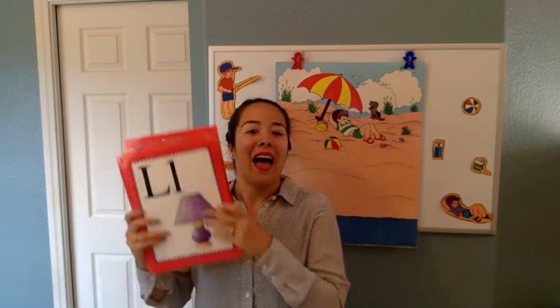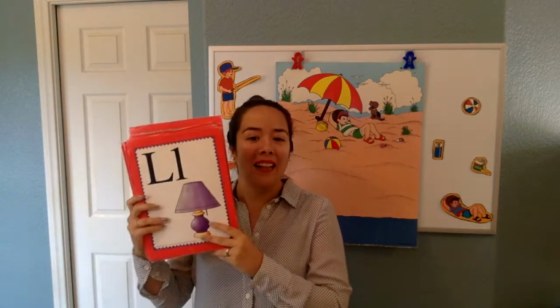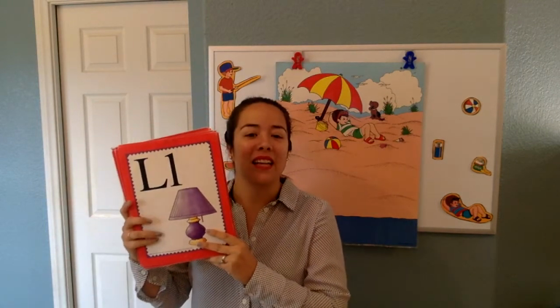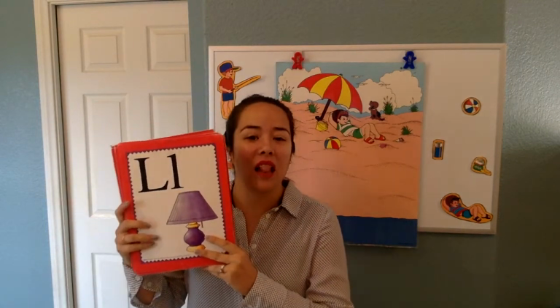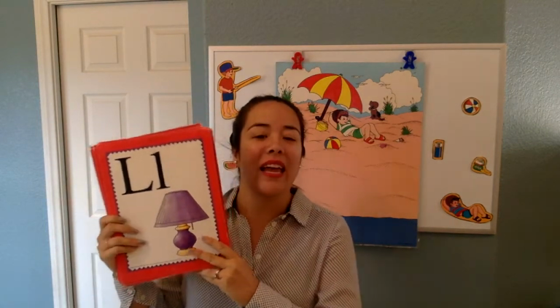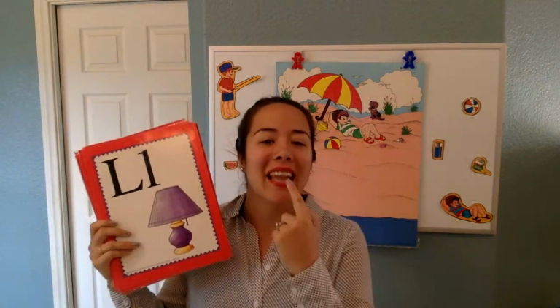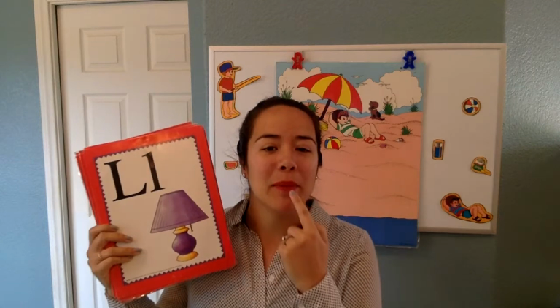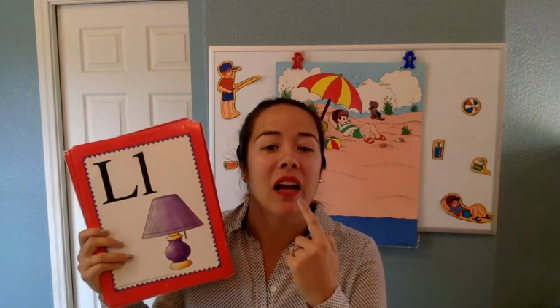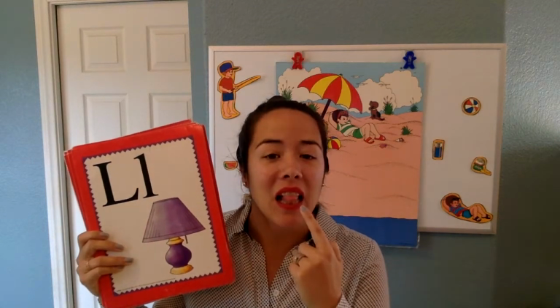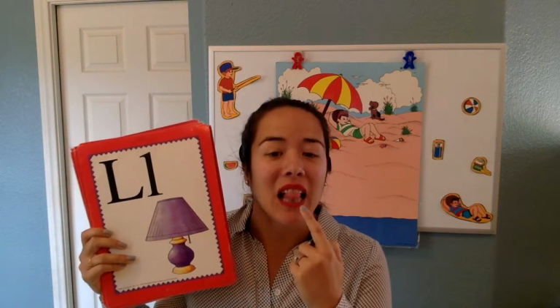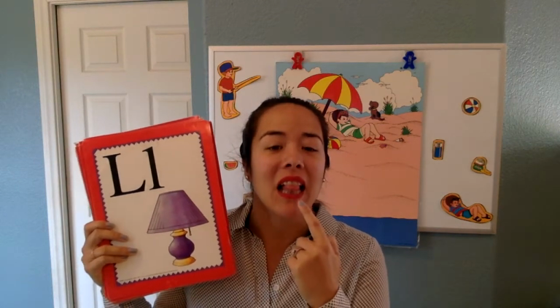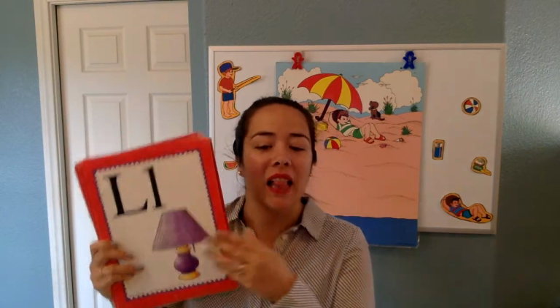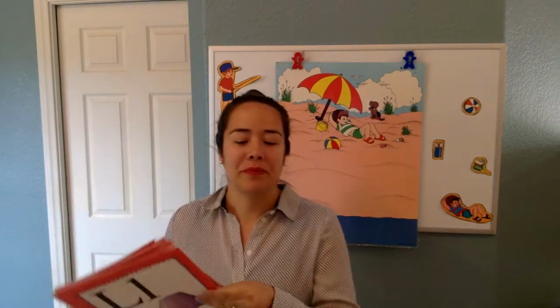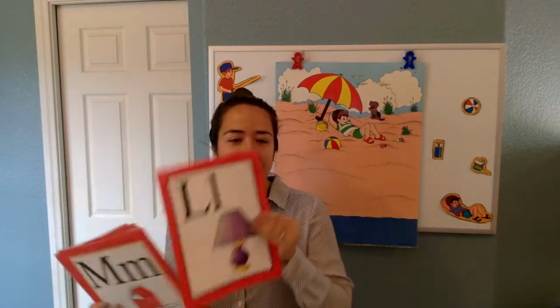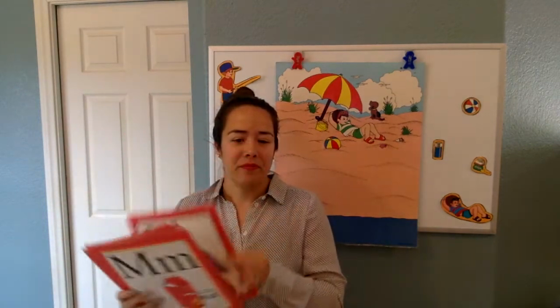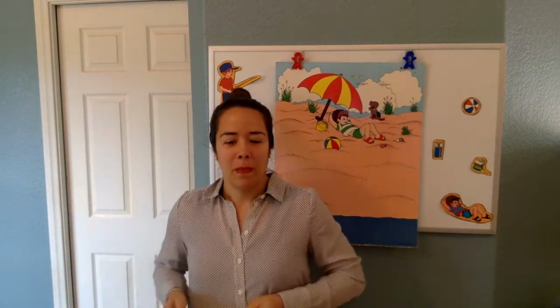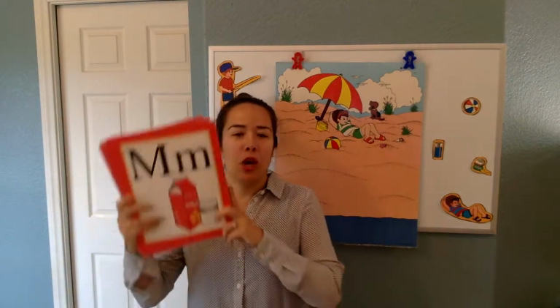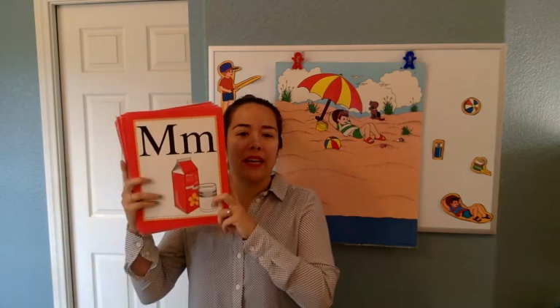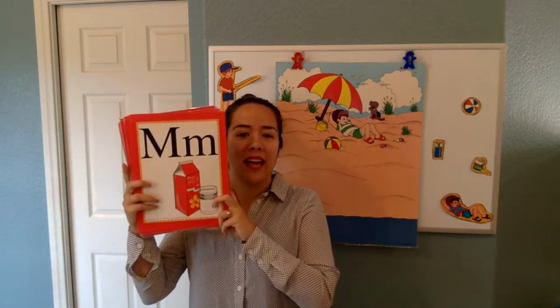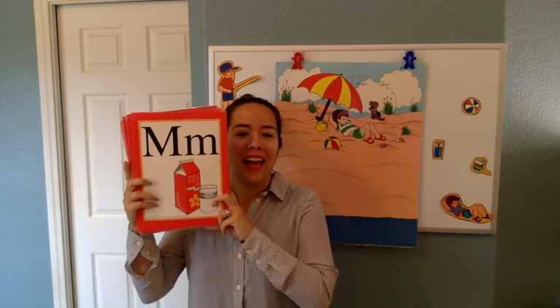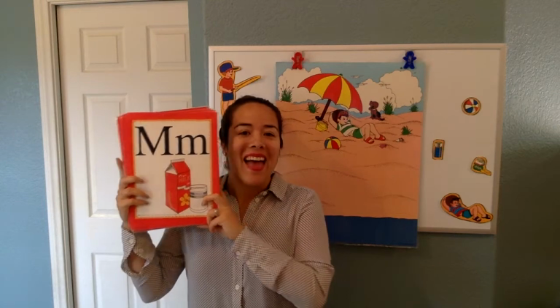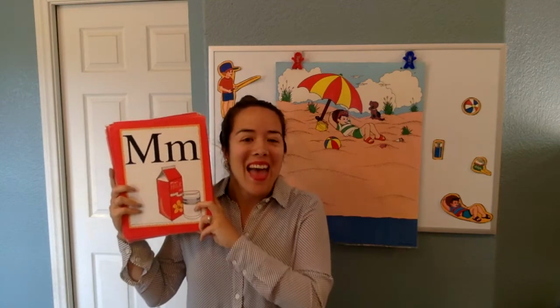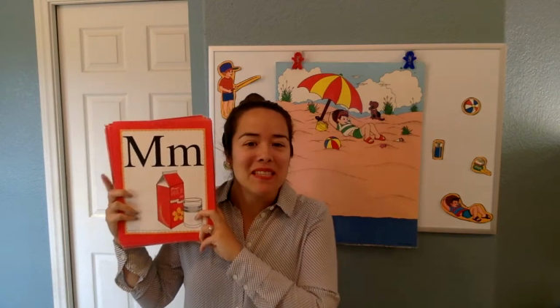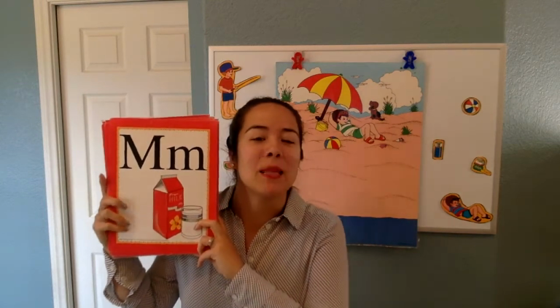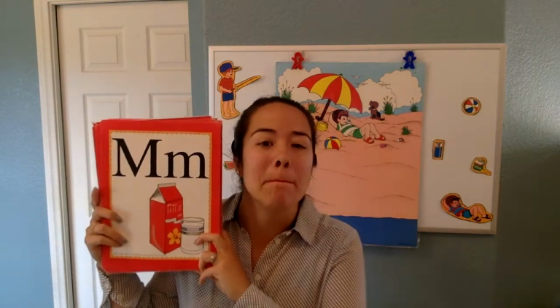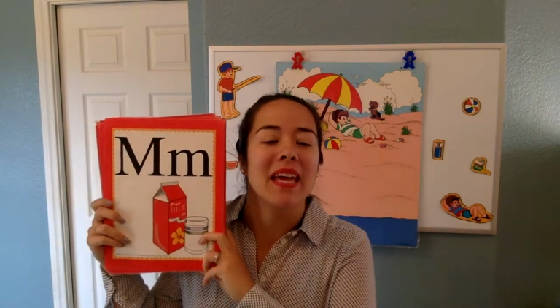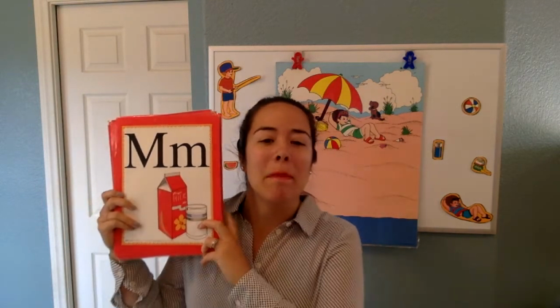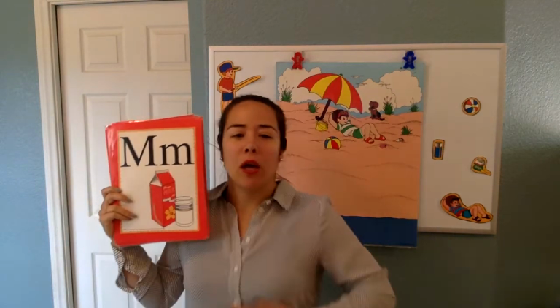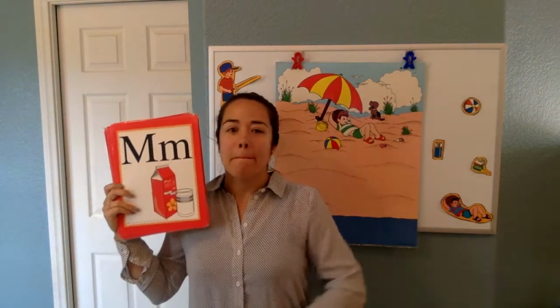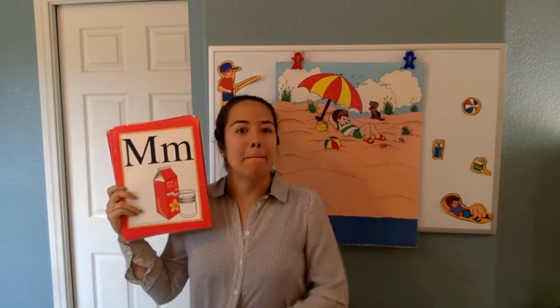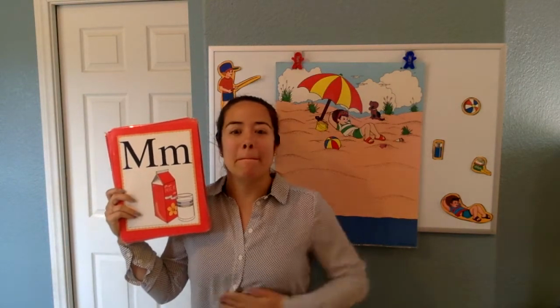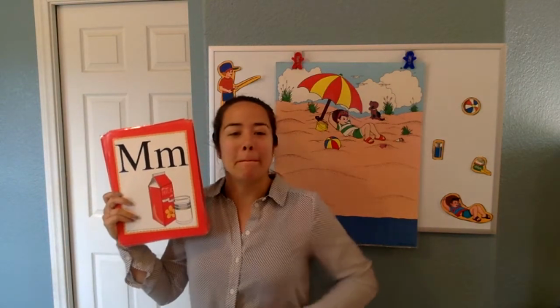L says L in lamp. Look at my tongue. L, L, L. Joey — M says M in milk. M, M, M.